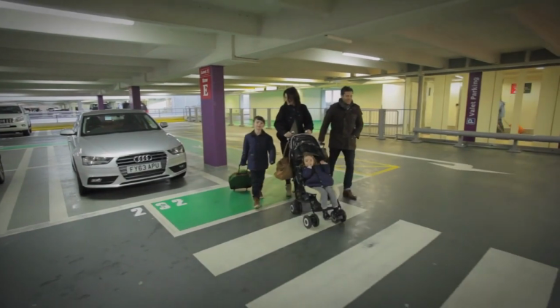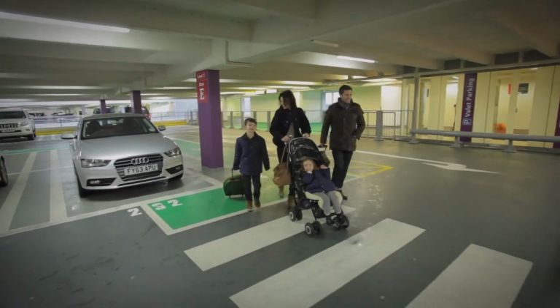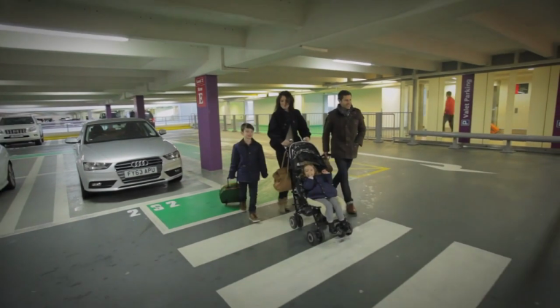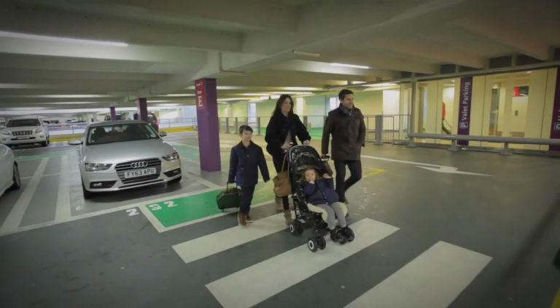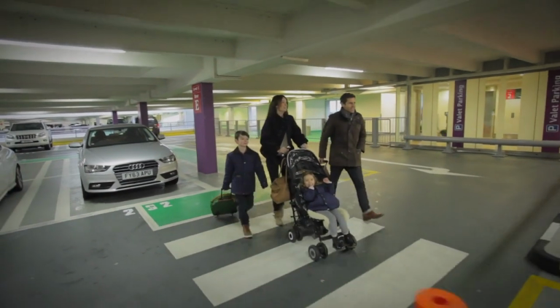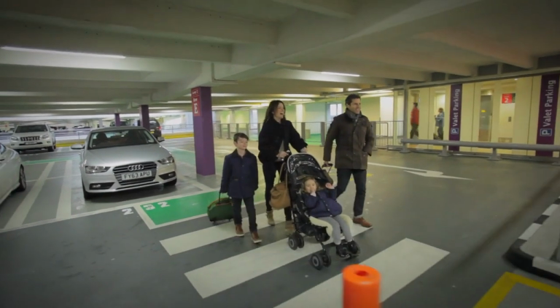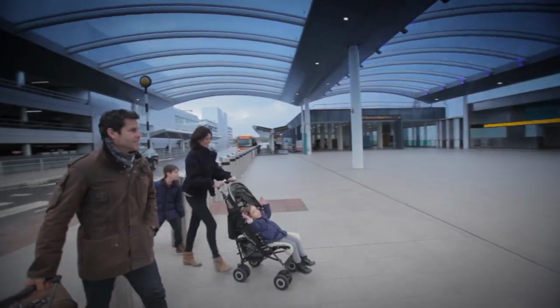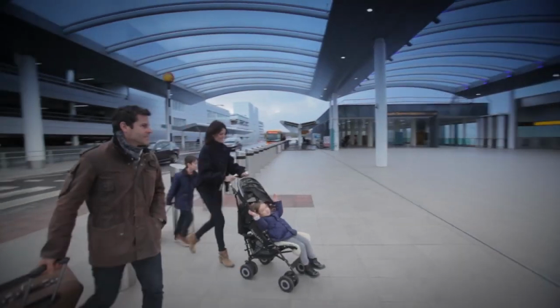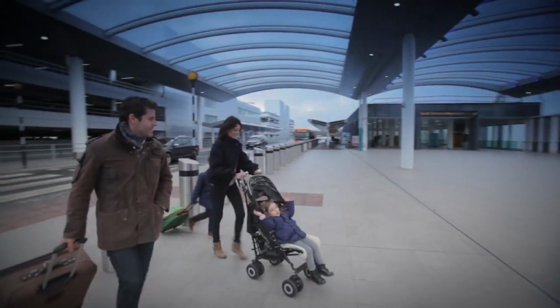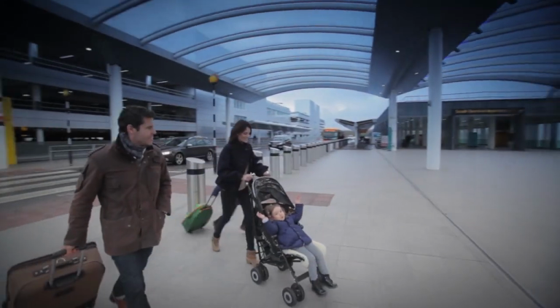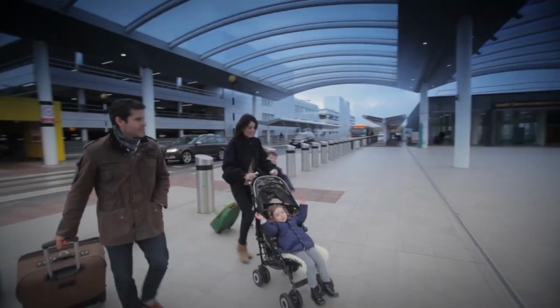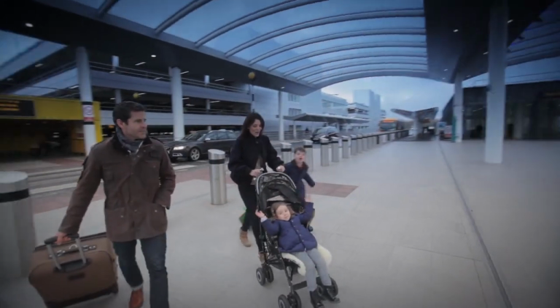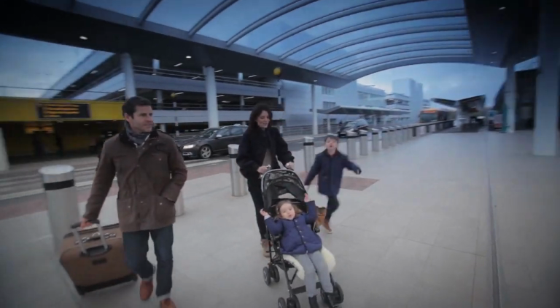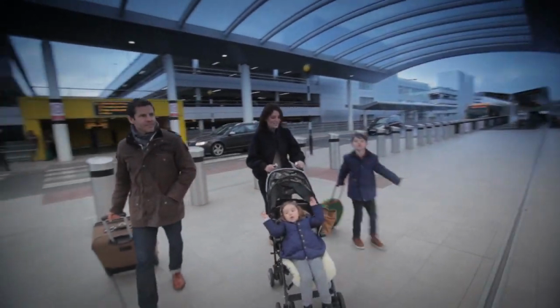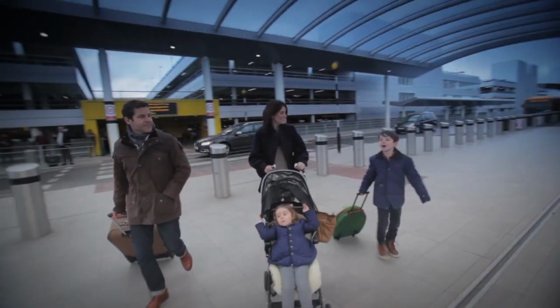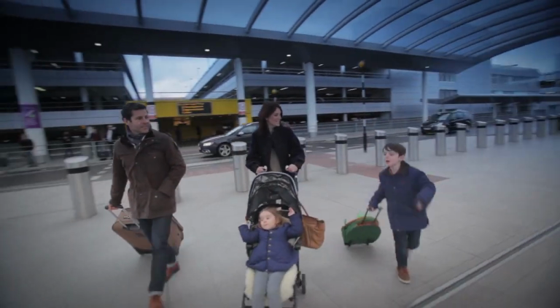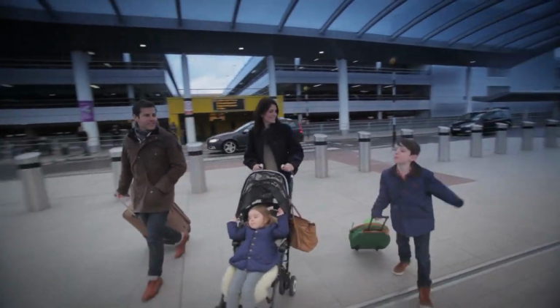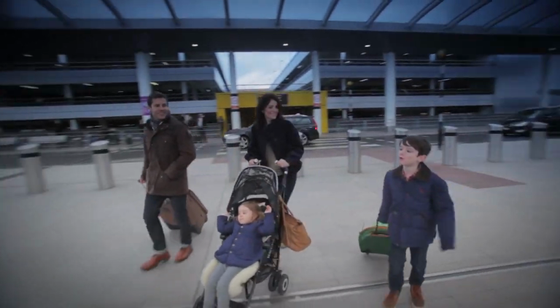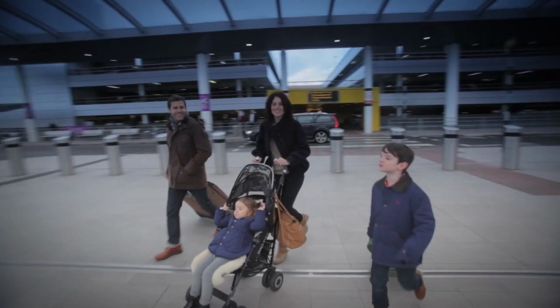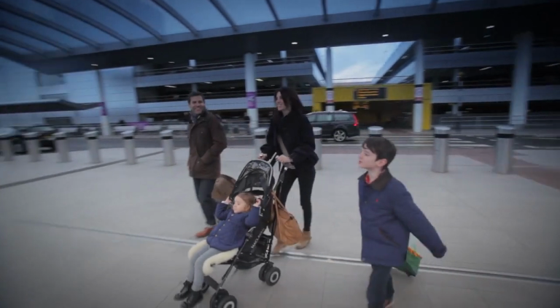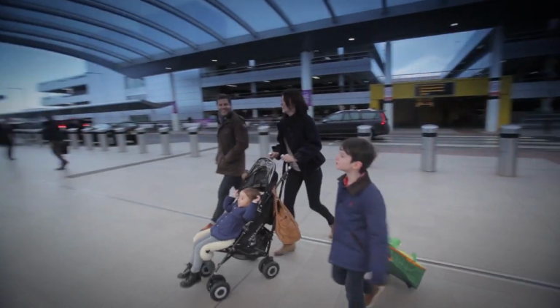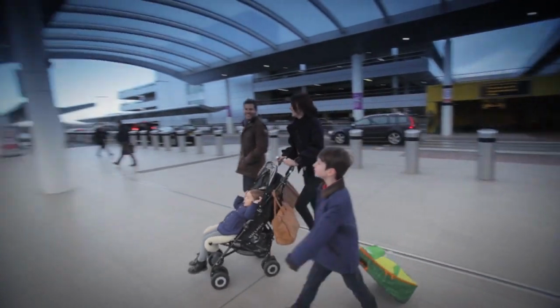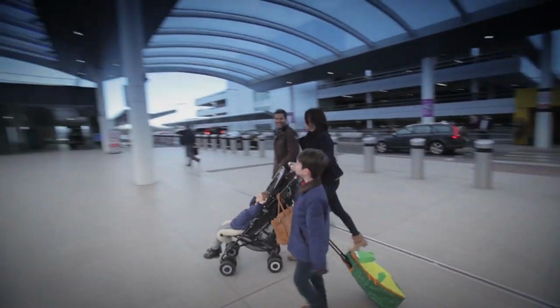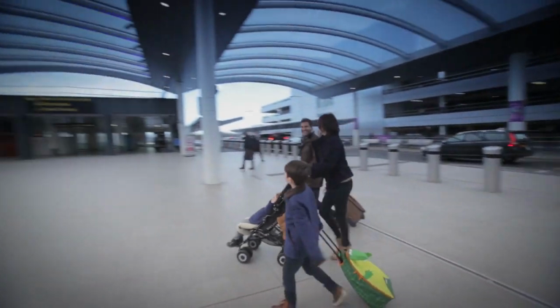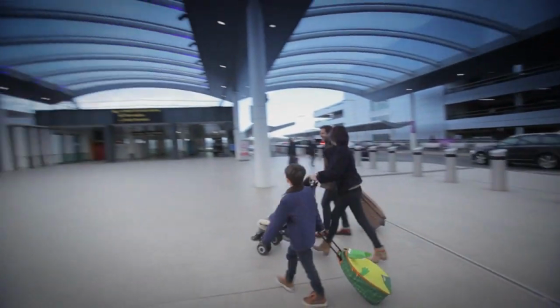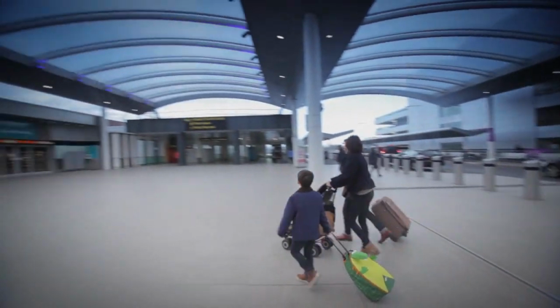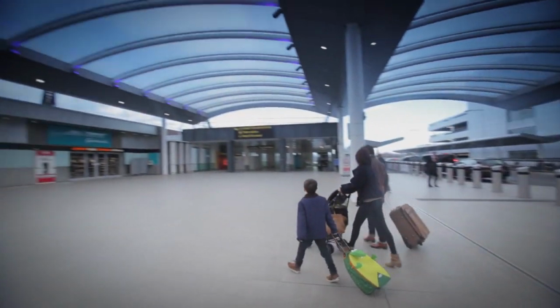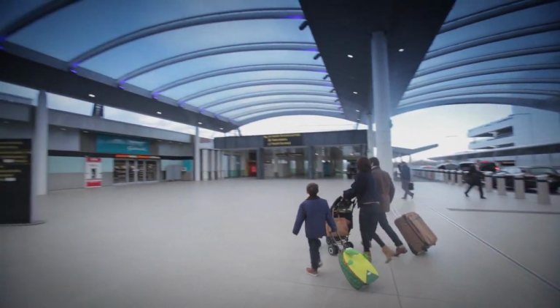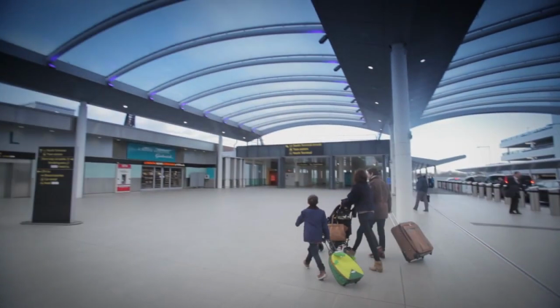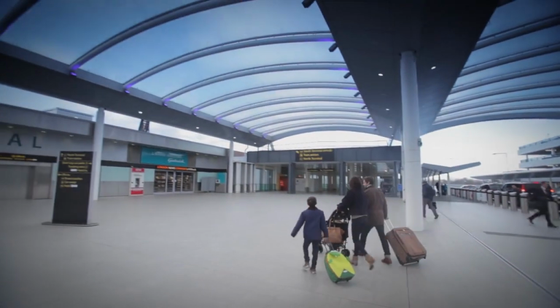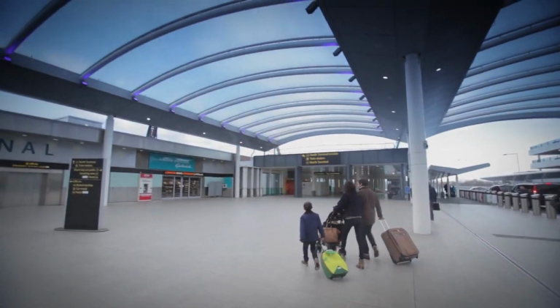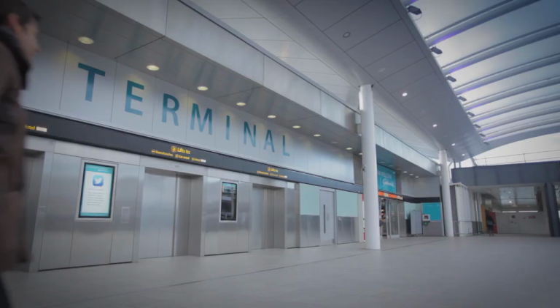Then take the short covered walk to the terminal. On your return to the airport, your car will be waiting for you in our designated return bays.